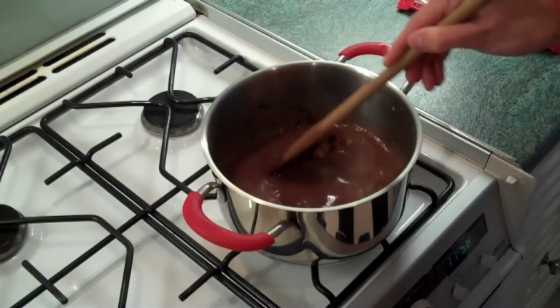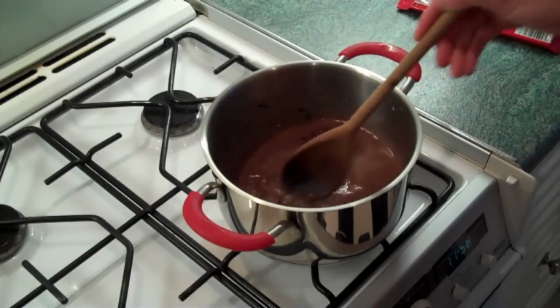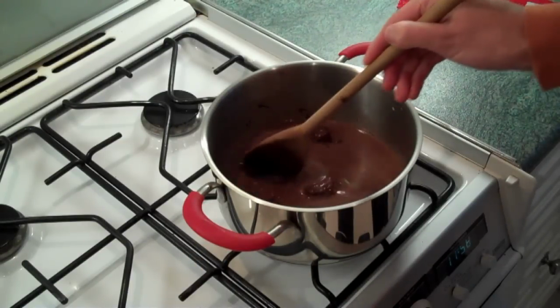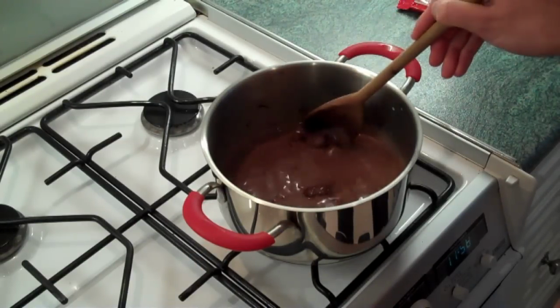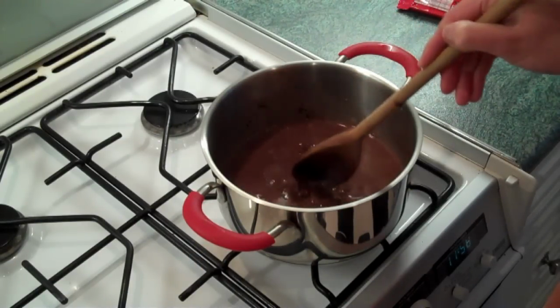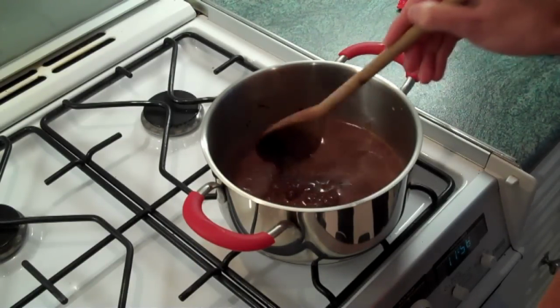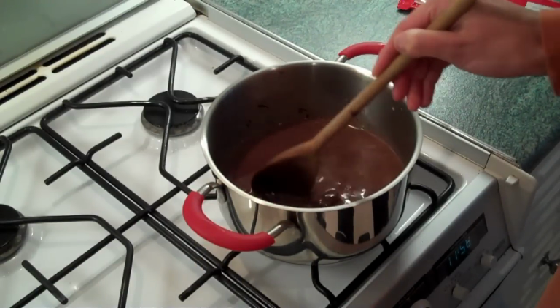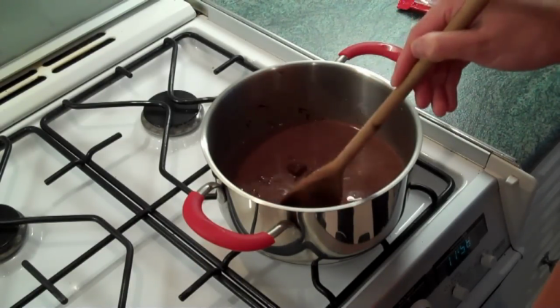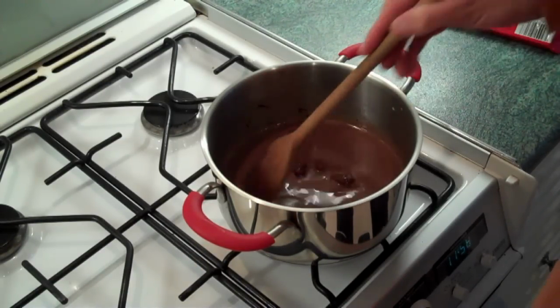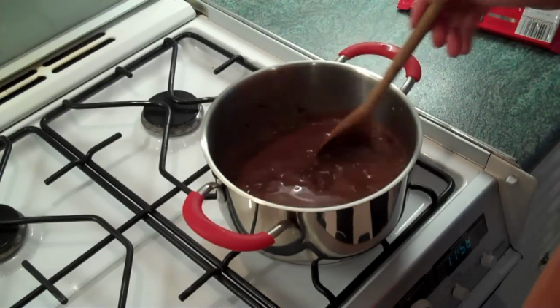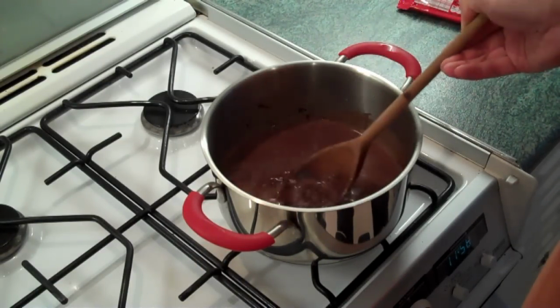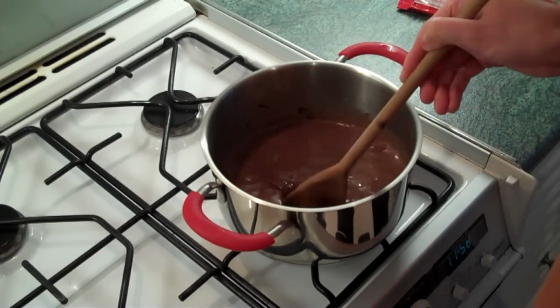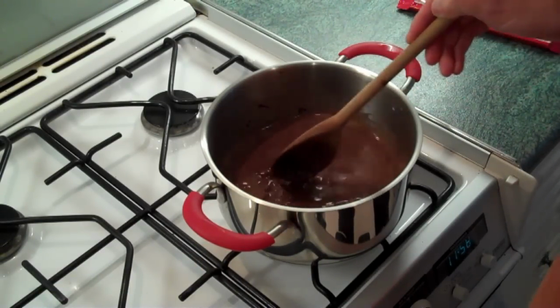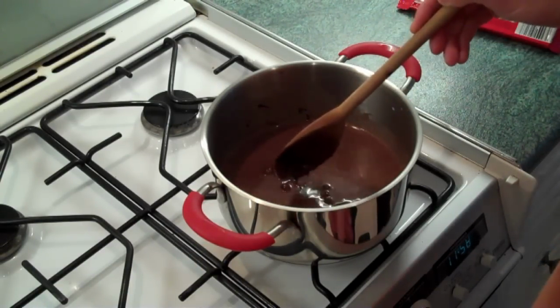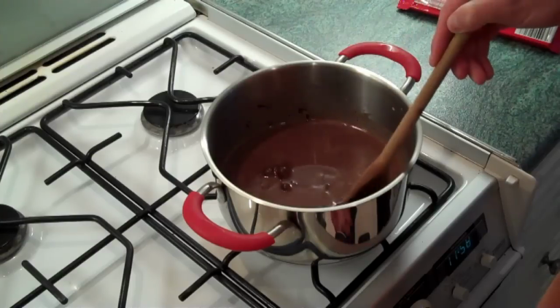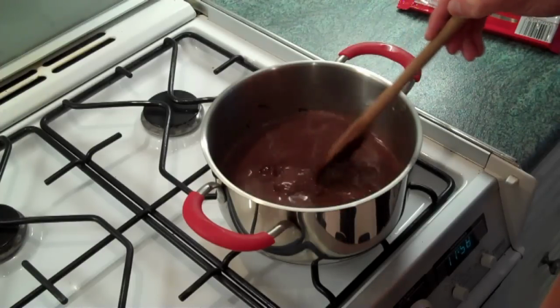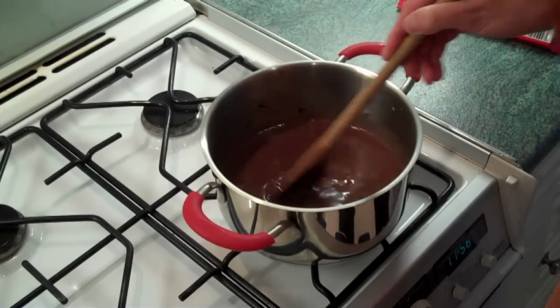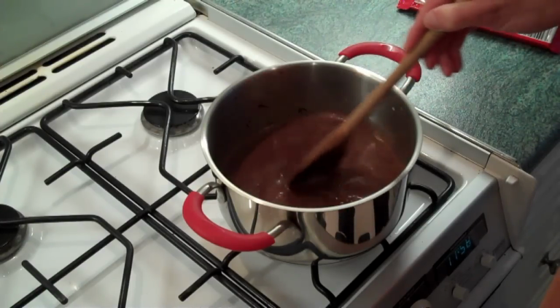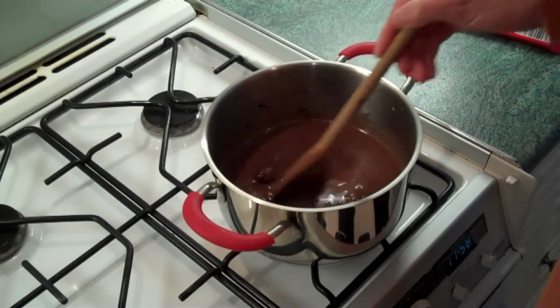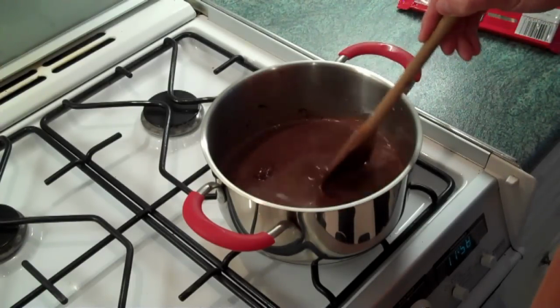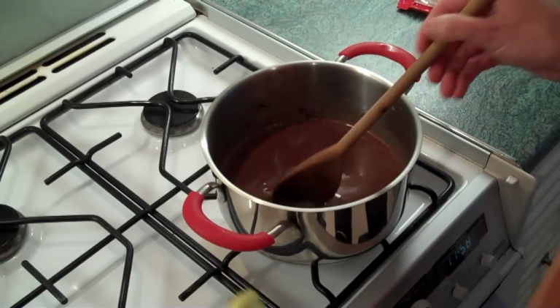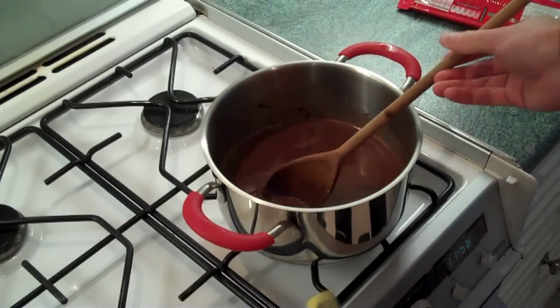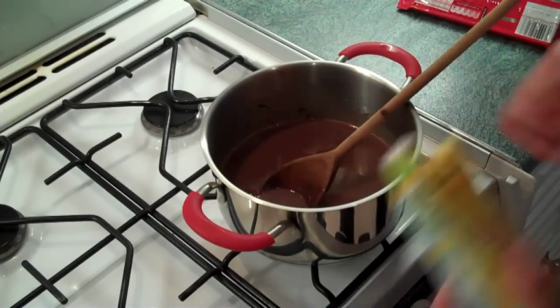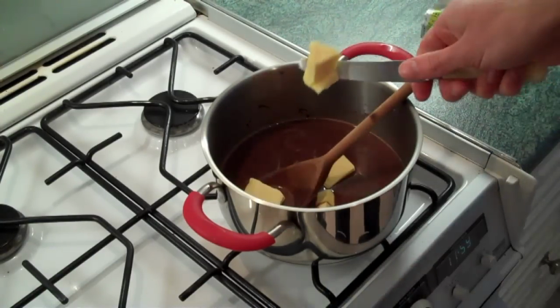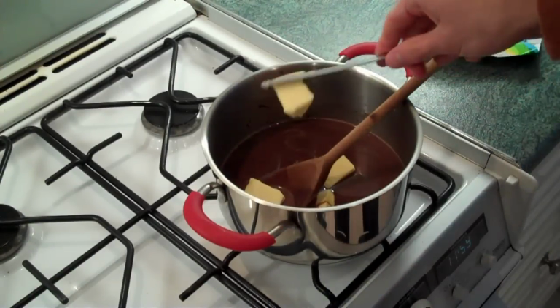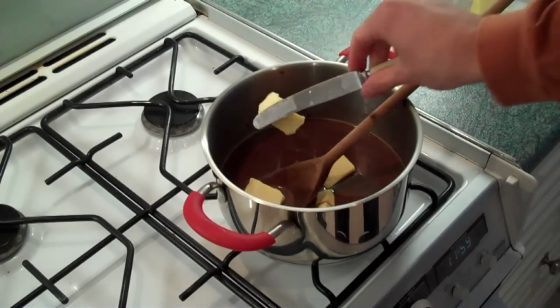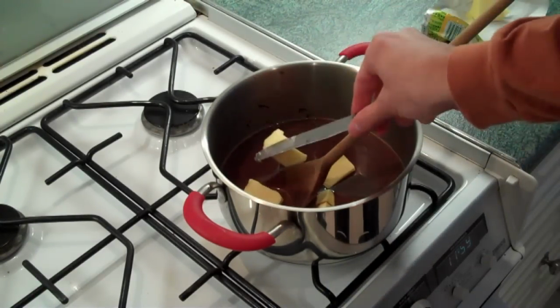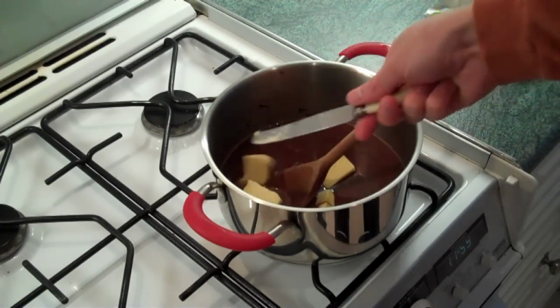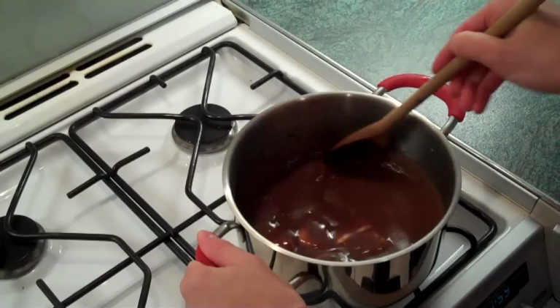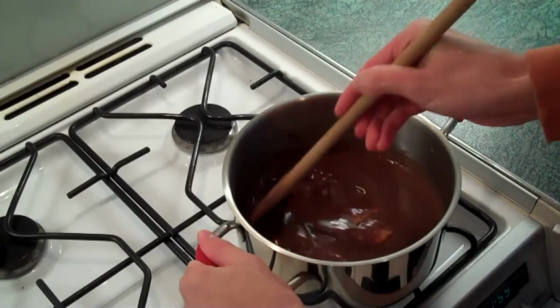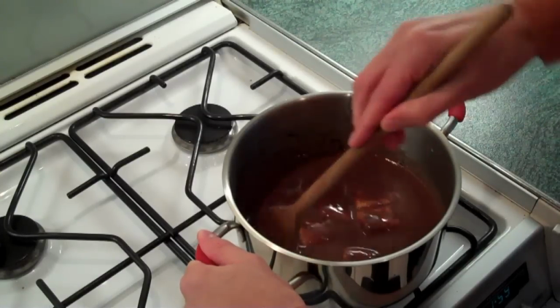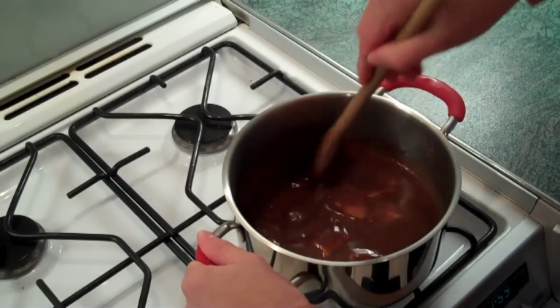In addition to that we're going to add a third of a packet of butter. In case you're wondering what a third of a packet is, it's about 84 grams. So I'm just adding in my butter. Make sure you keep stirring it.